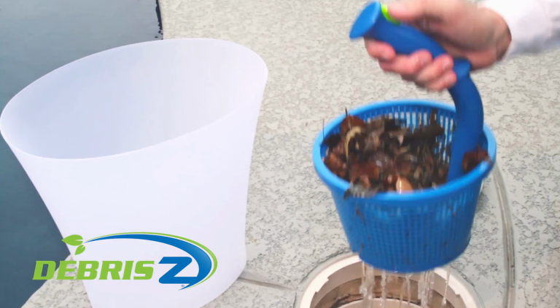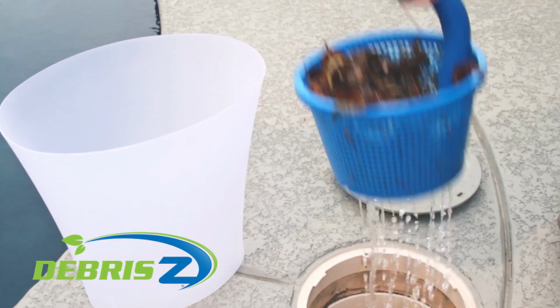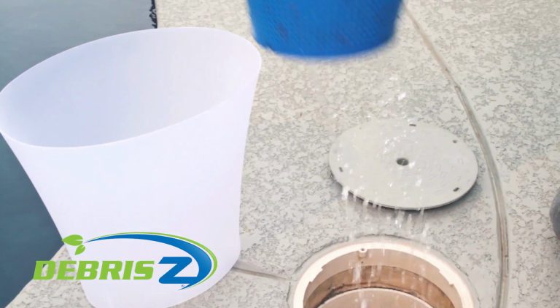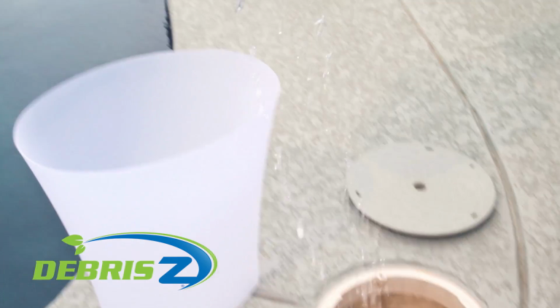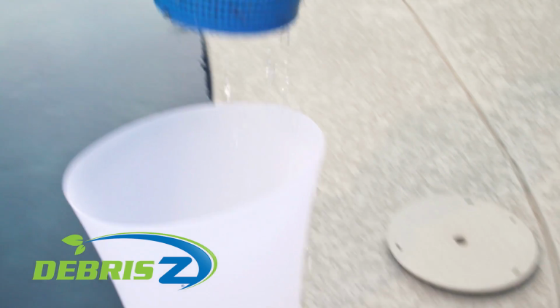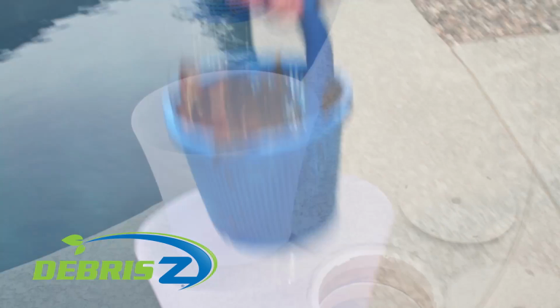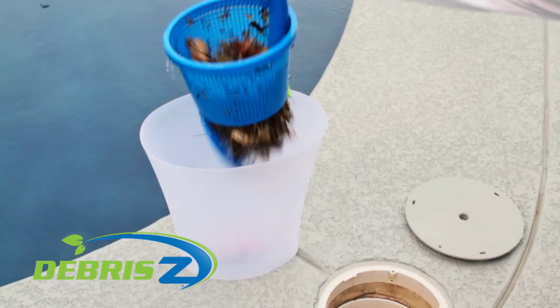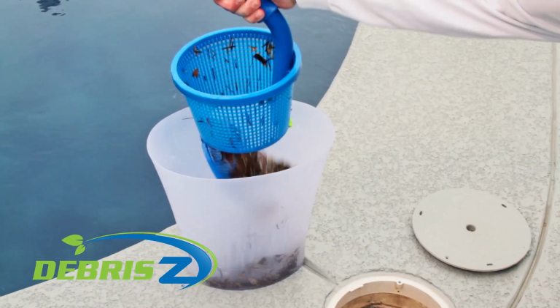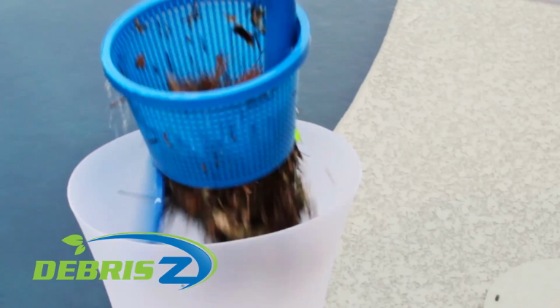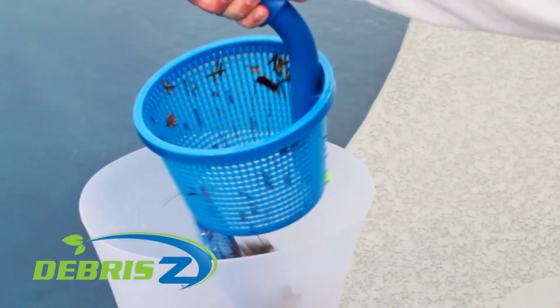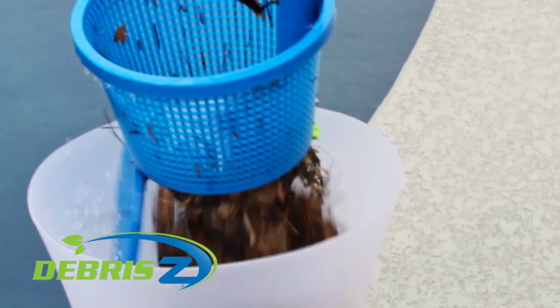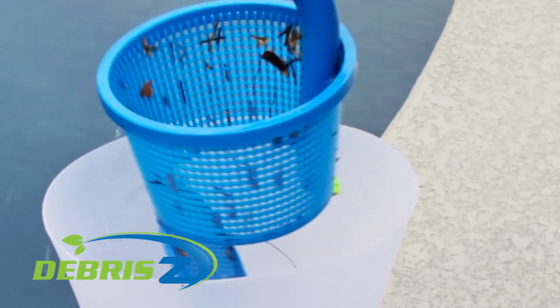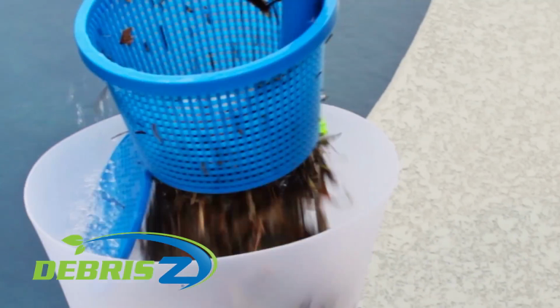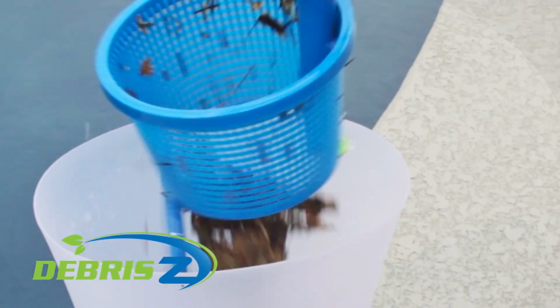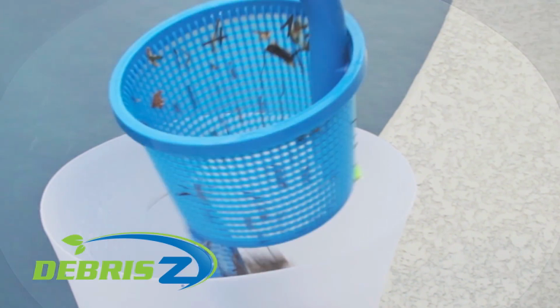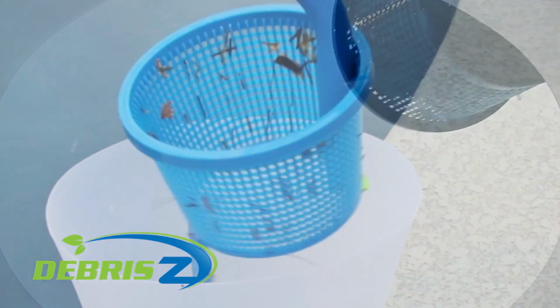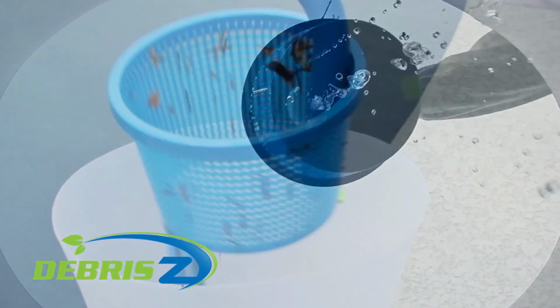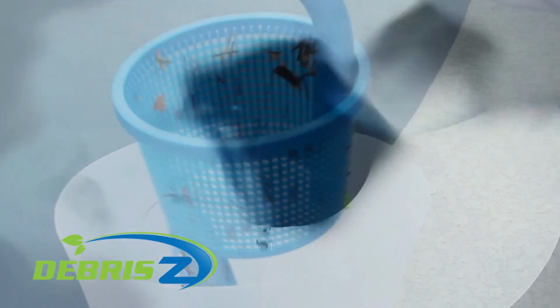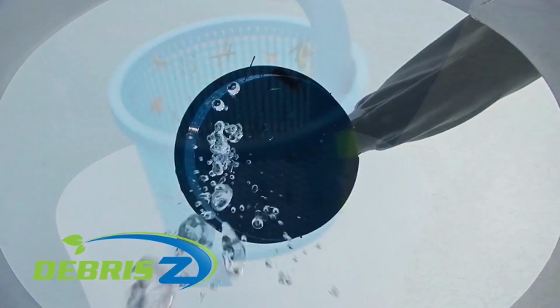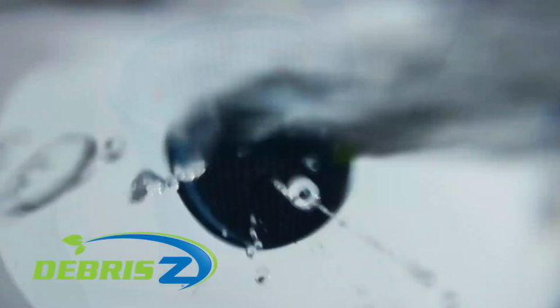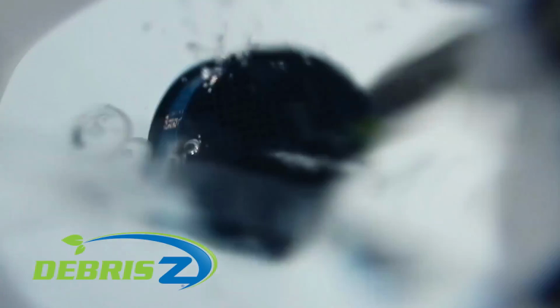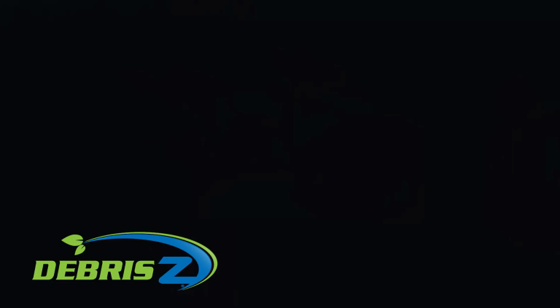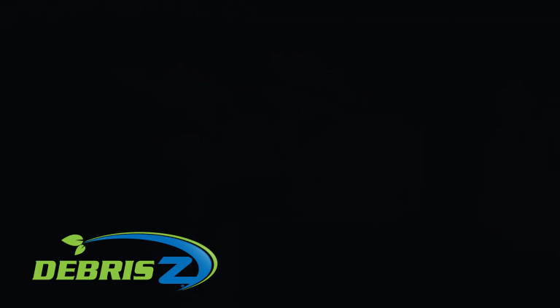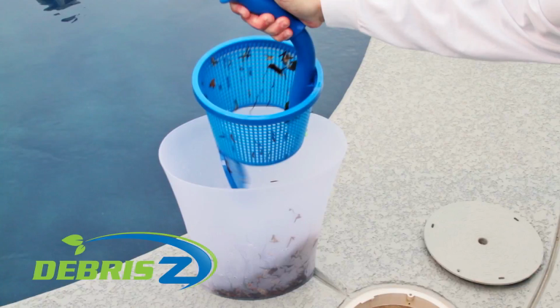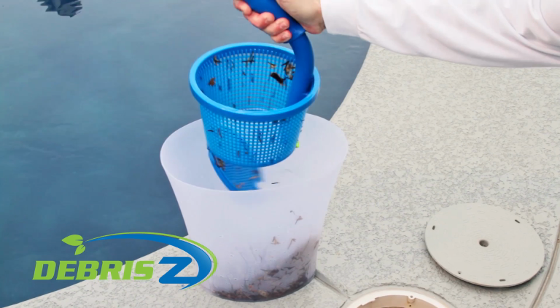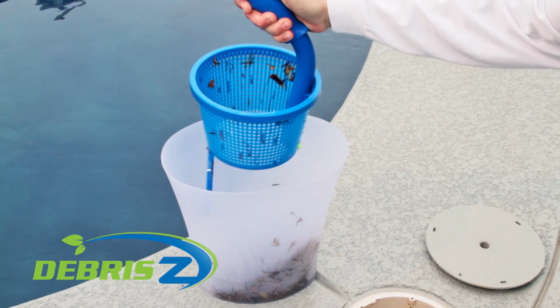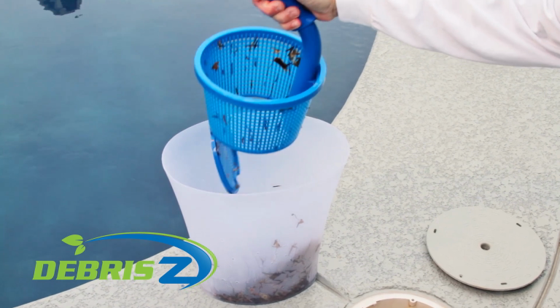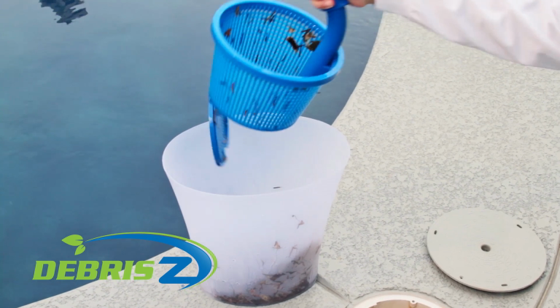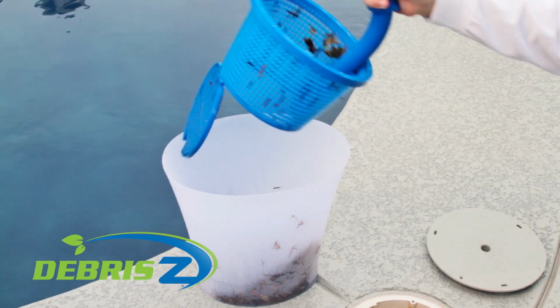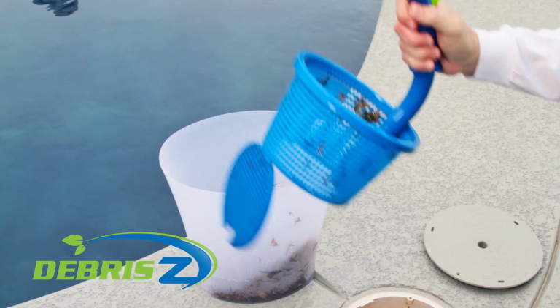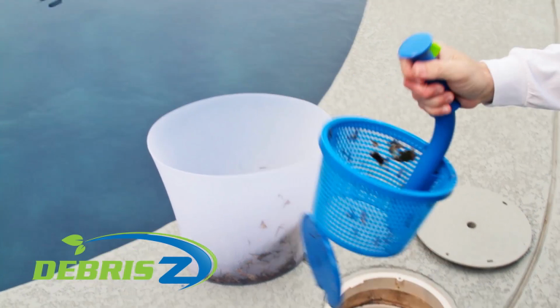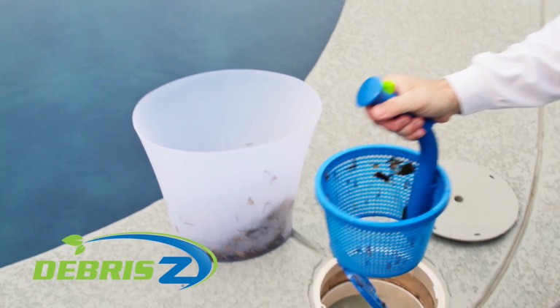Step 2: Lift DeBreezy out of the water and bring it to a trash receptacle. Simply push the button and DeBreezy gets rid of the mess.